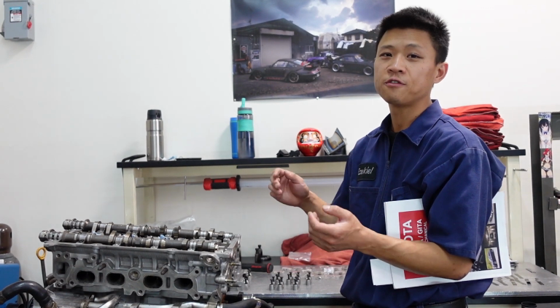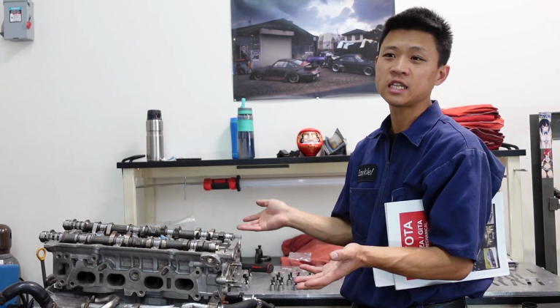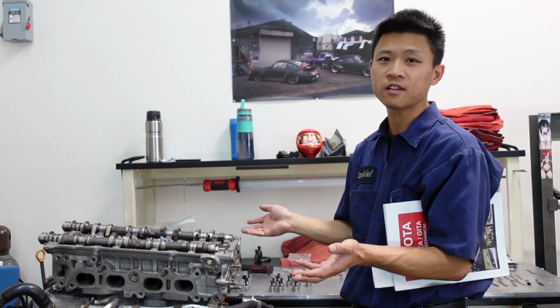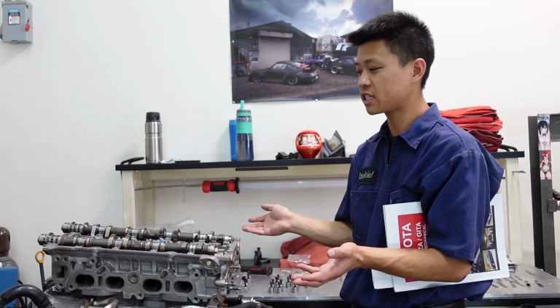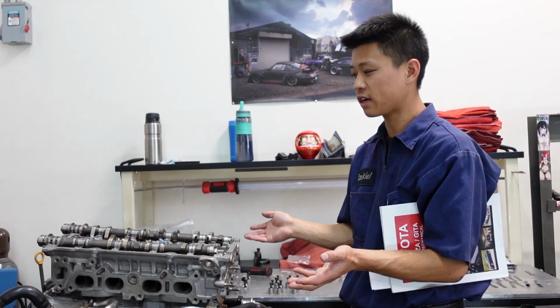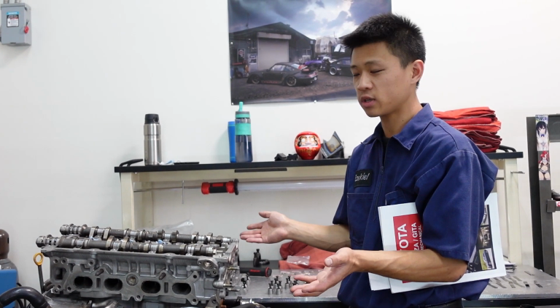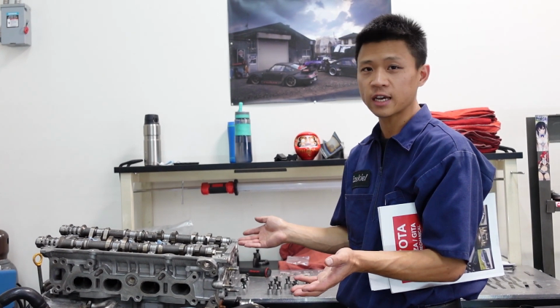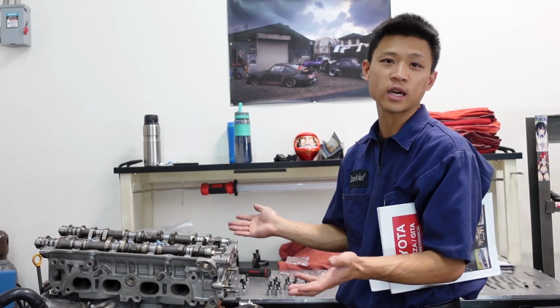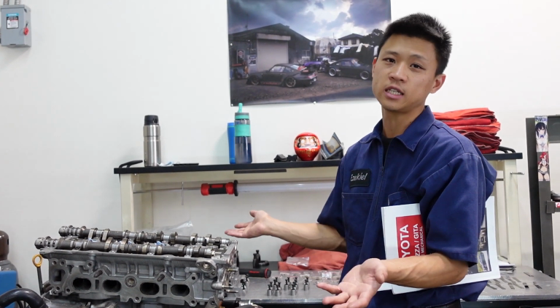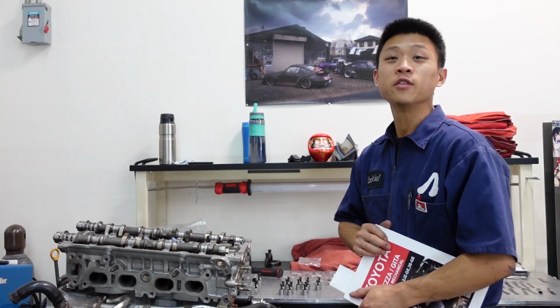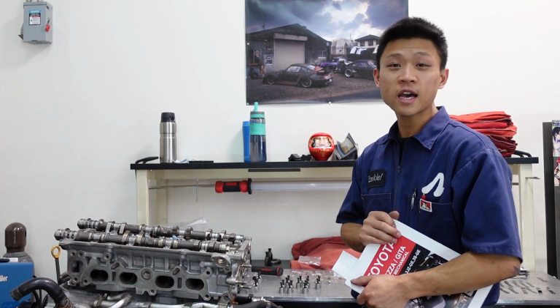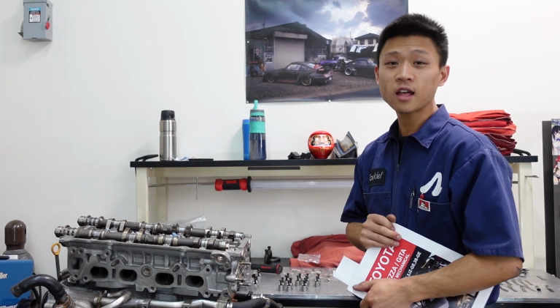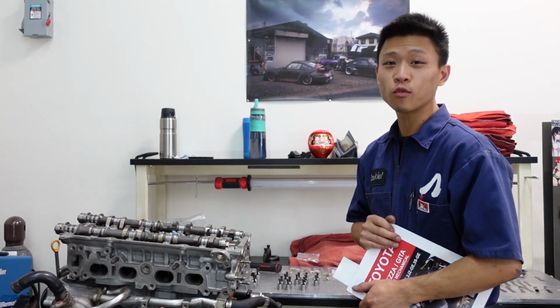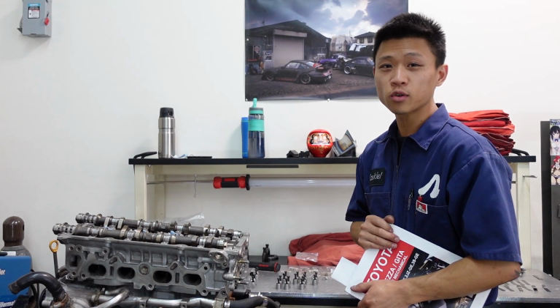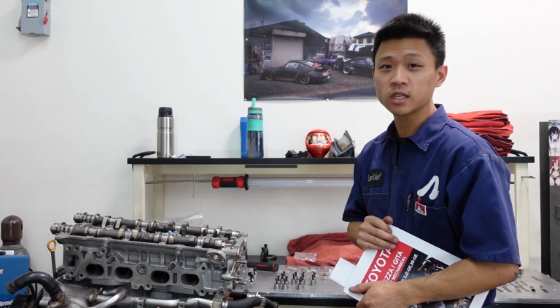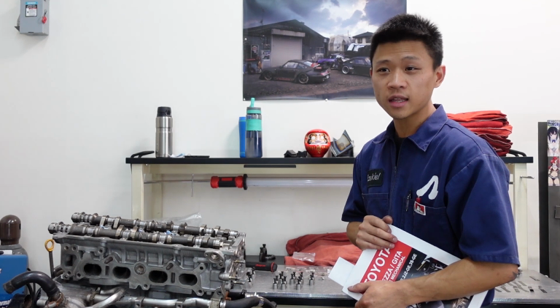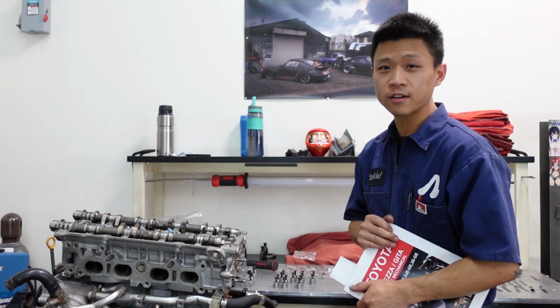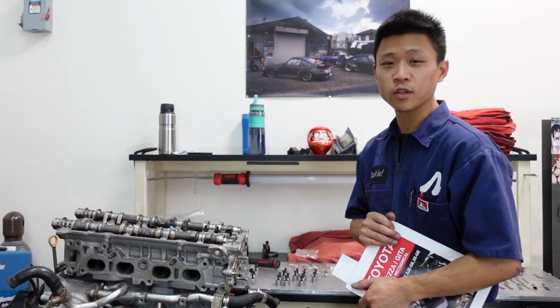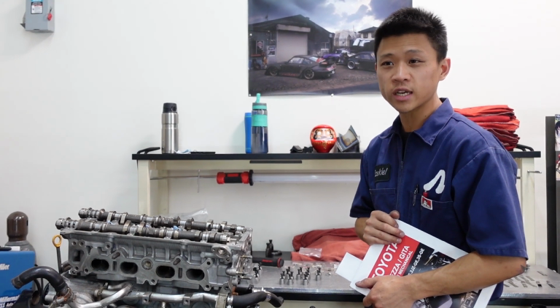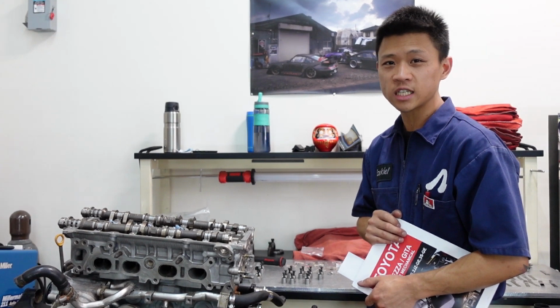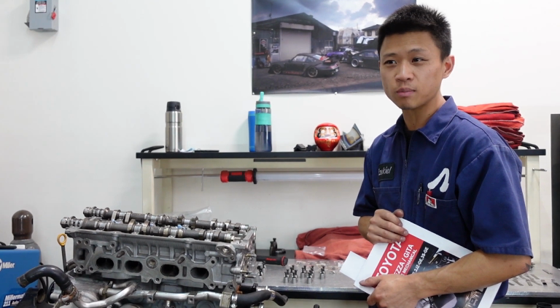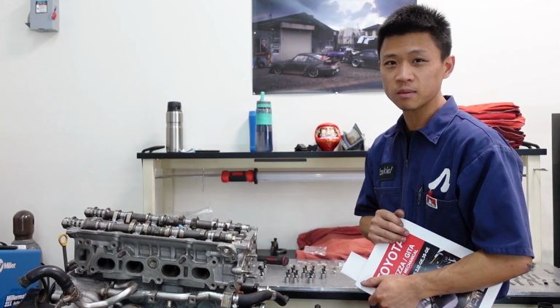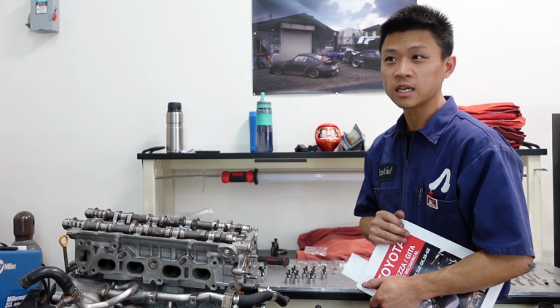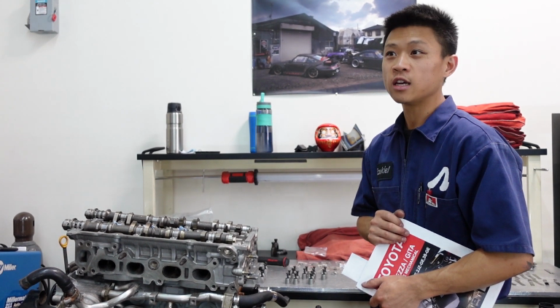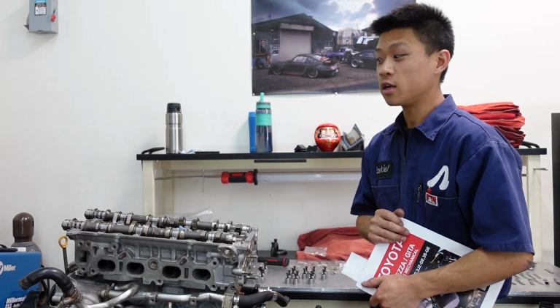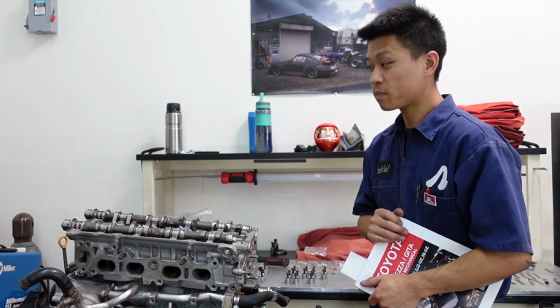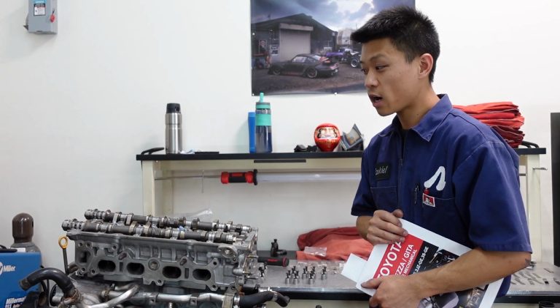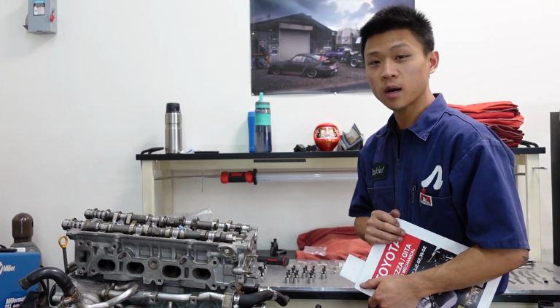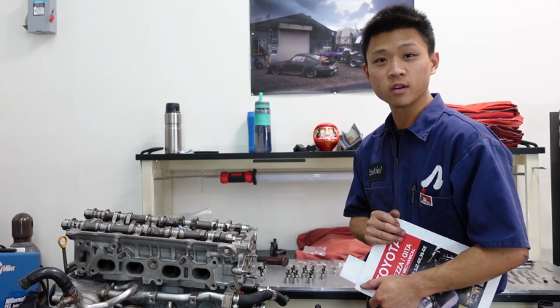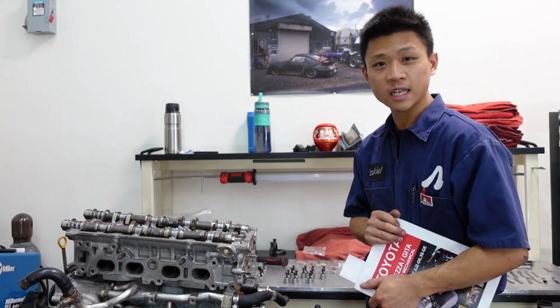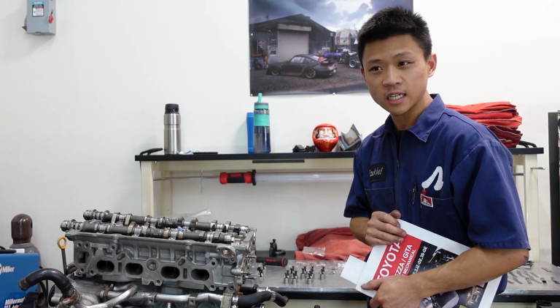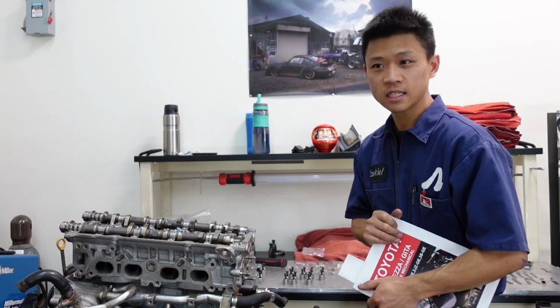Sure enough, 15 out of 16 valves were tight. We got to adjust. There's not a lot of resources online for the 3SGE BEAMS, despite how popular this engine is.